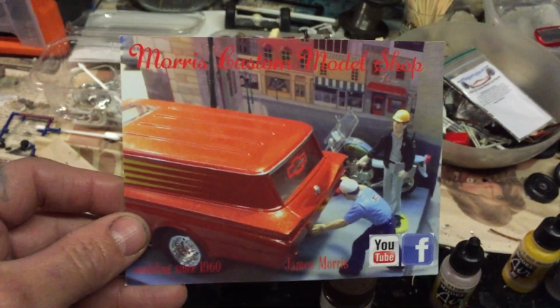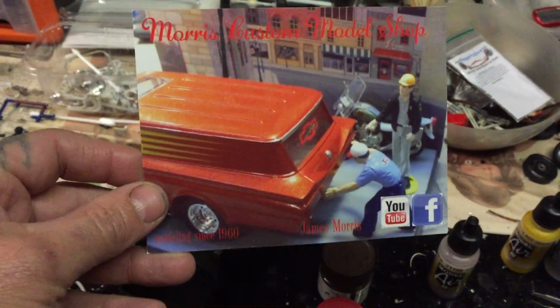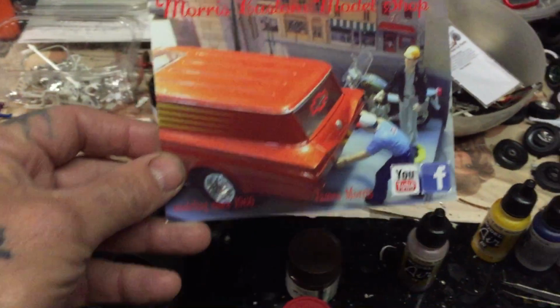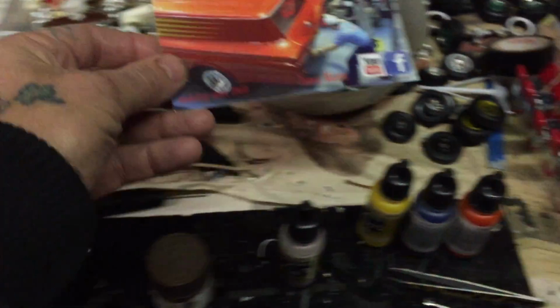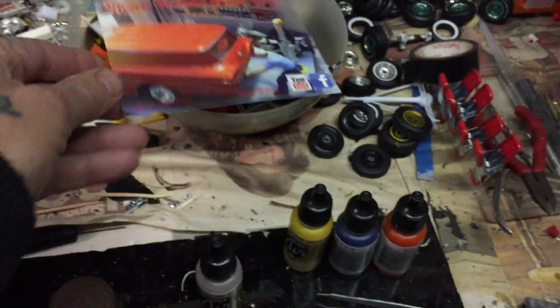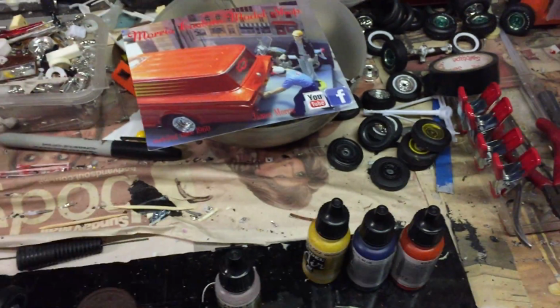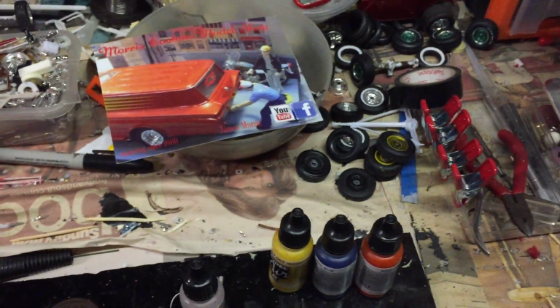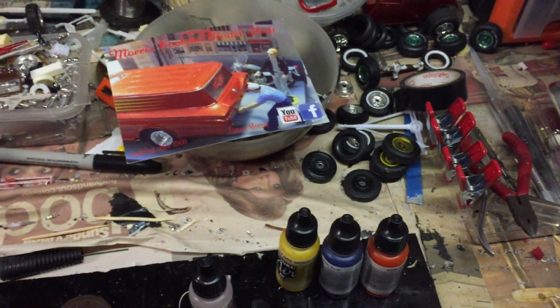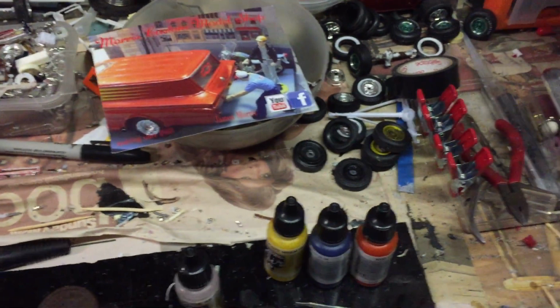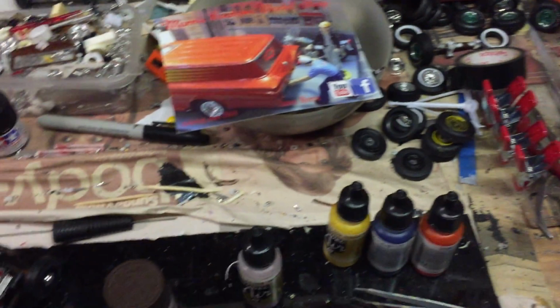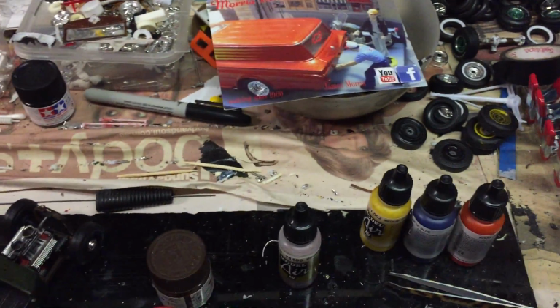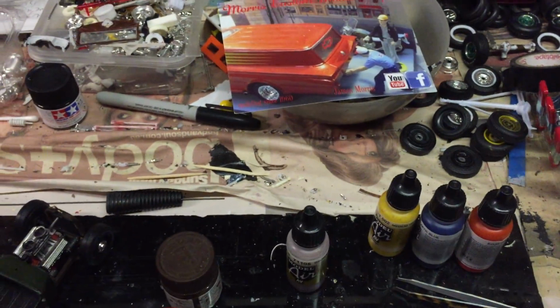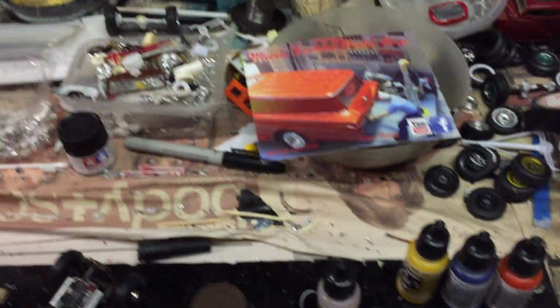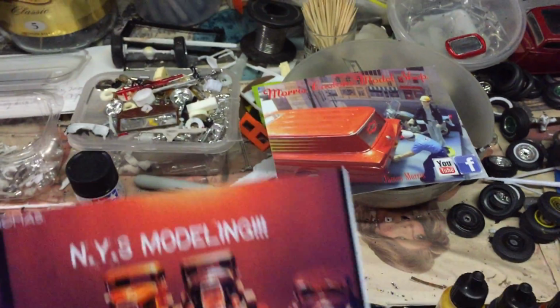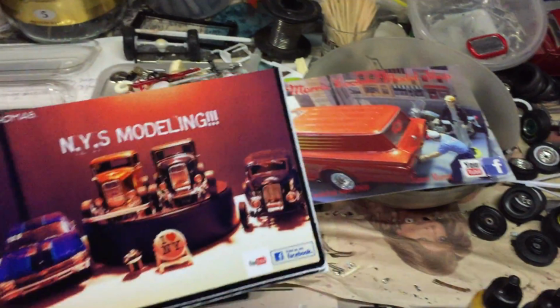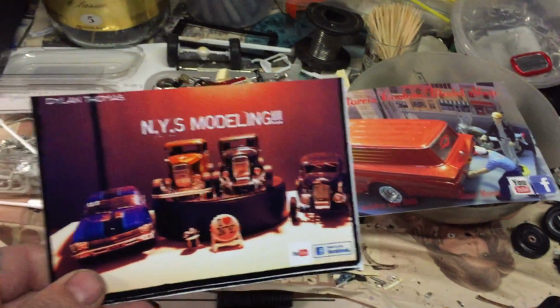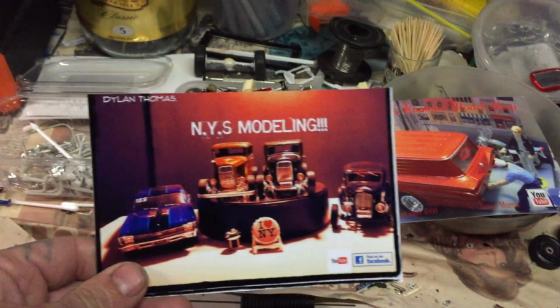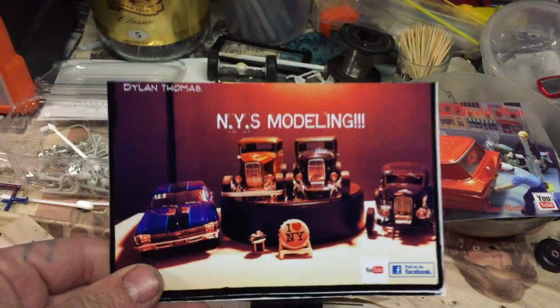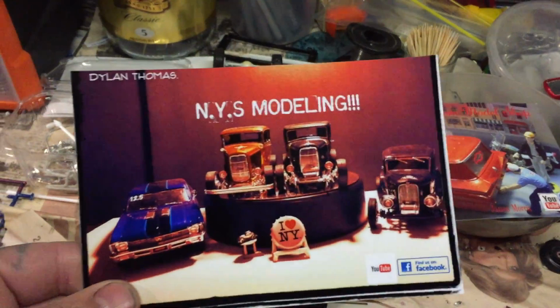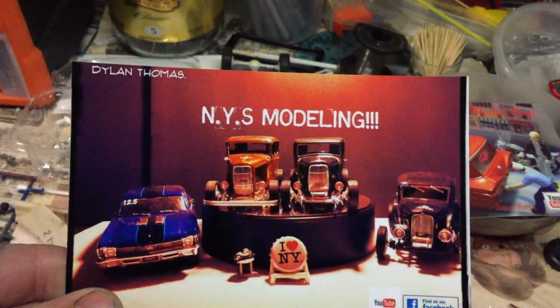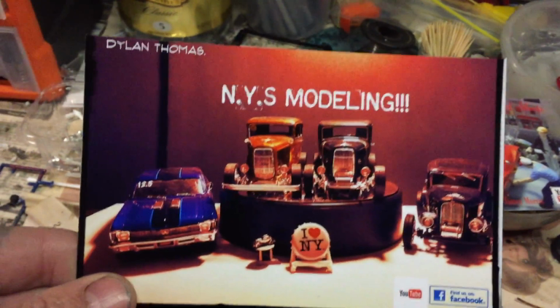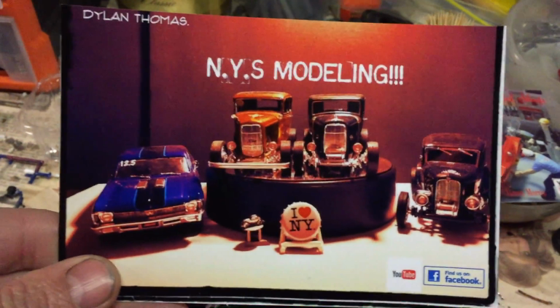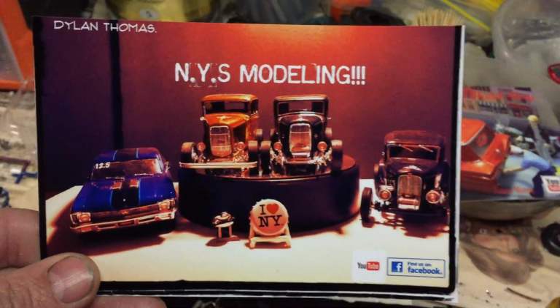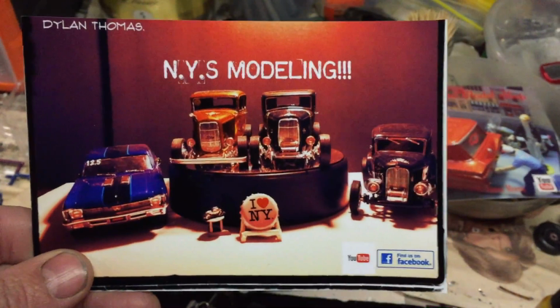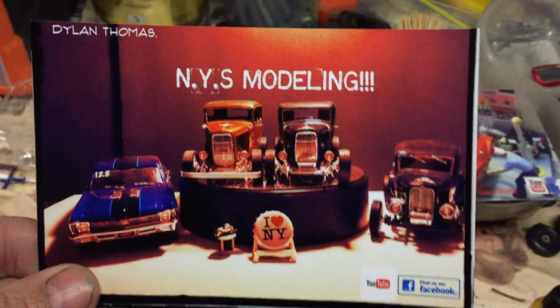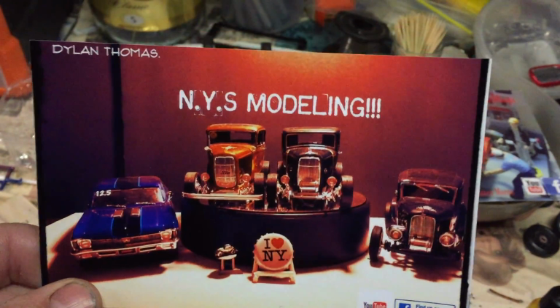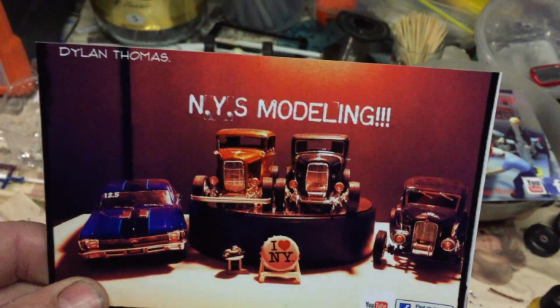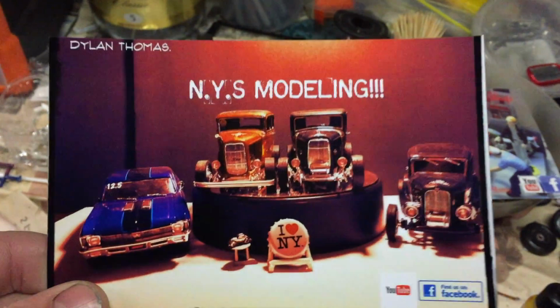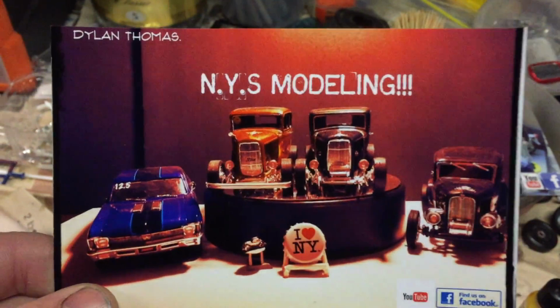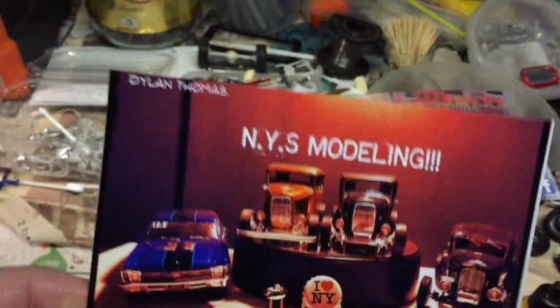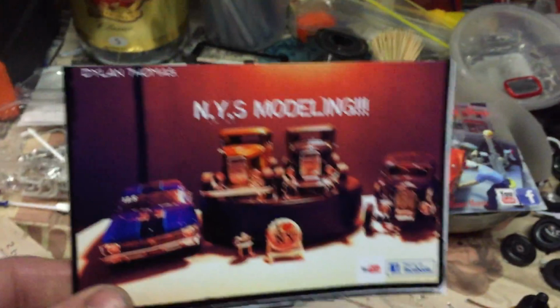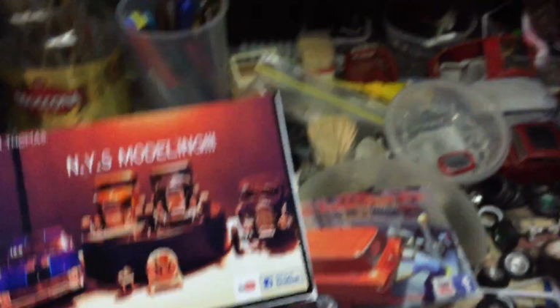Cool card, thanks mate. And I traded my card with Dylan over at NYS Modeling. Thanks Dylan. I'm going to dig those CDTs in there mate. Cool card, thanks brother.